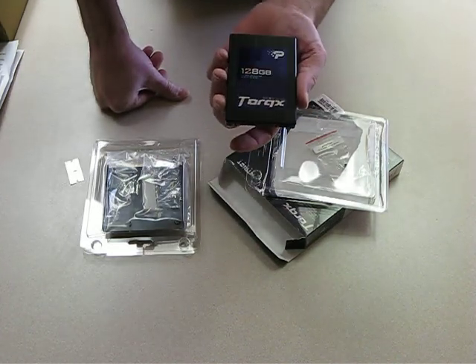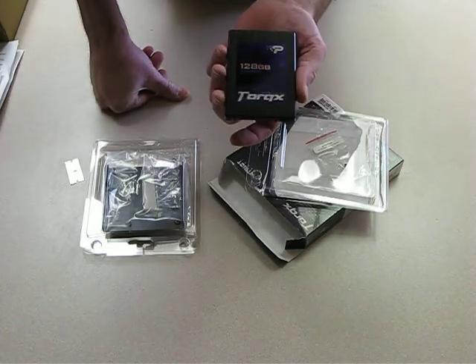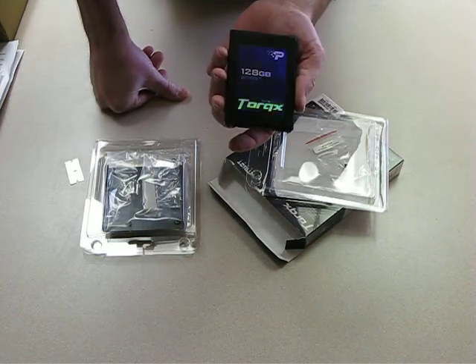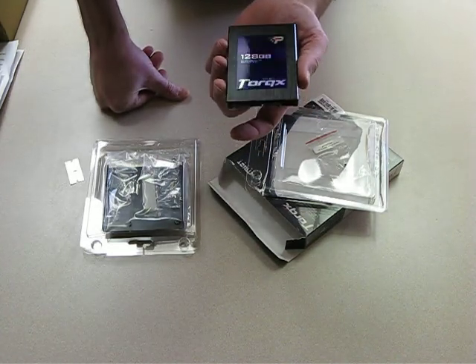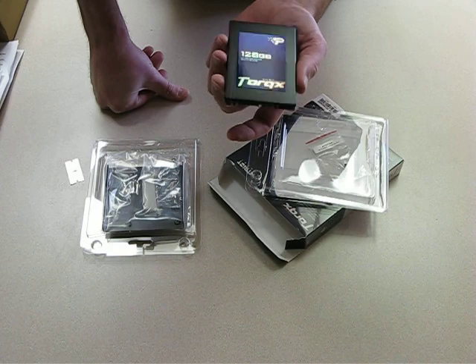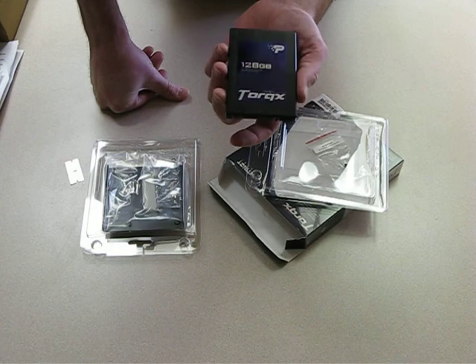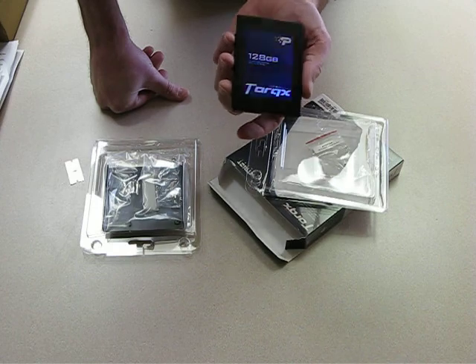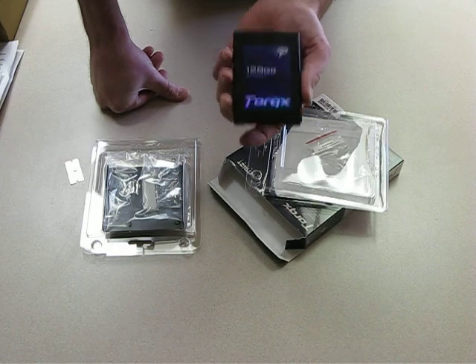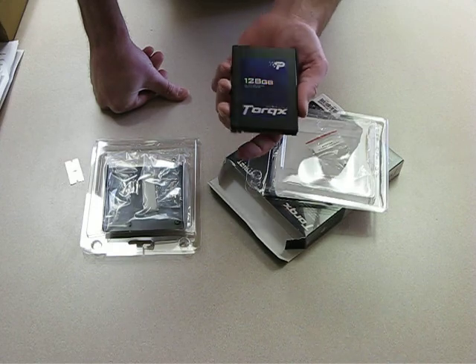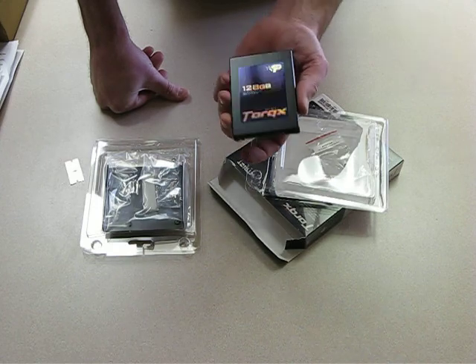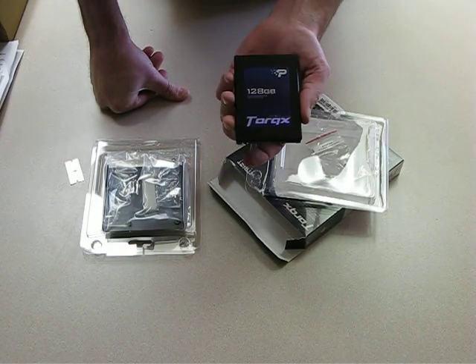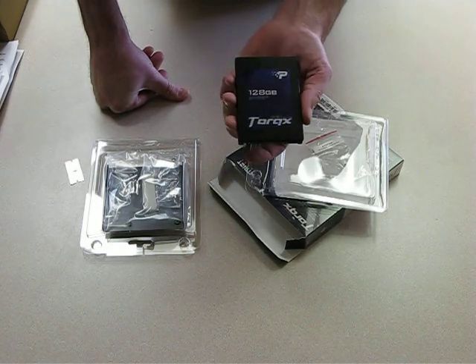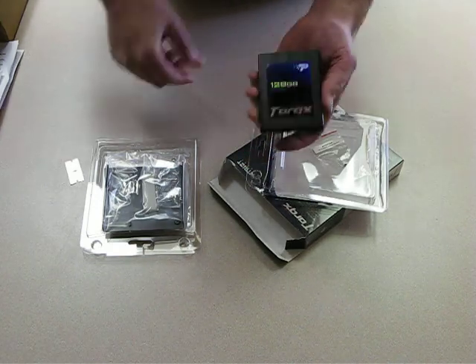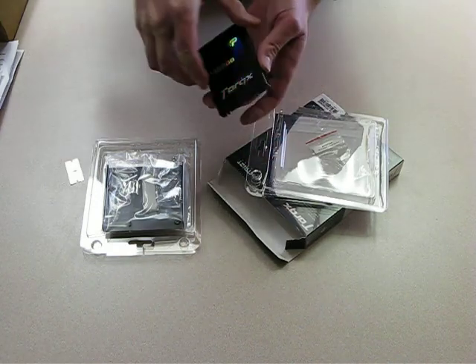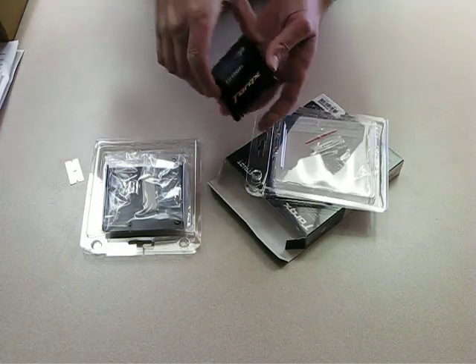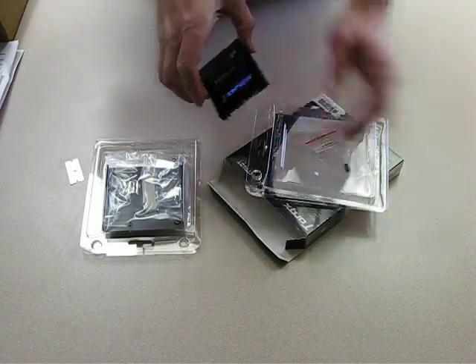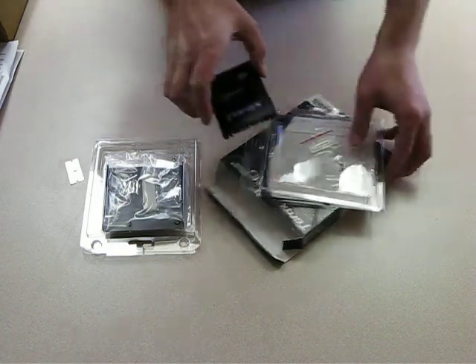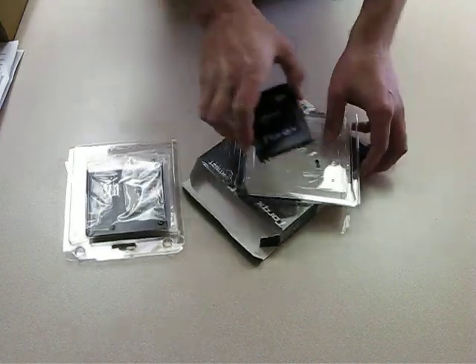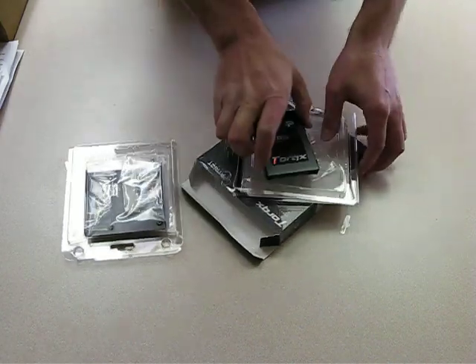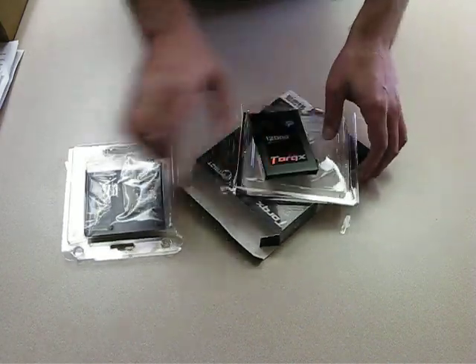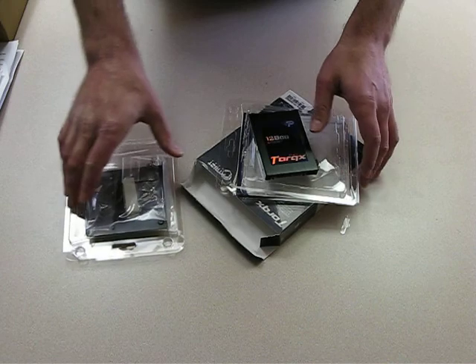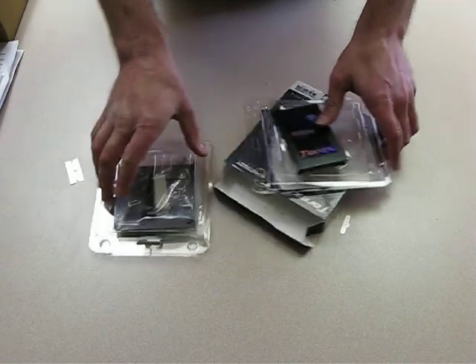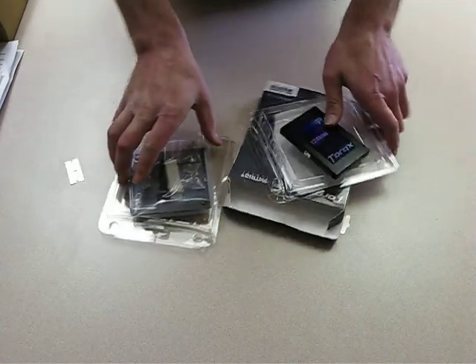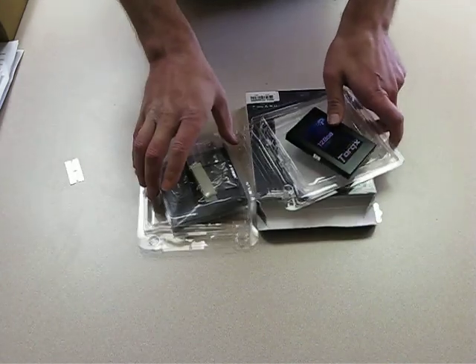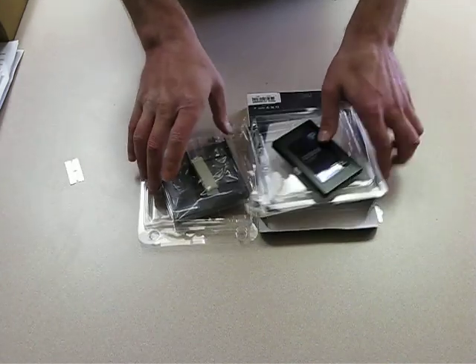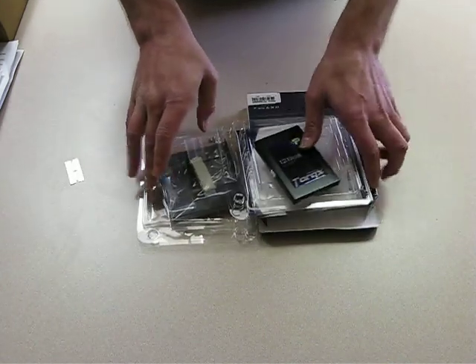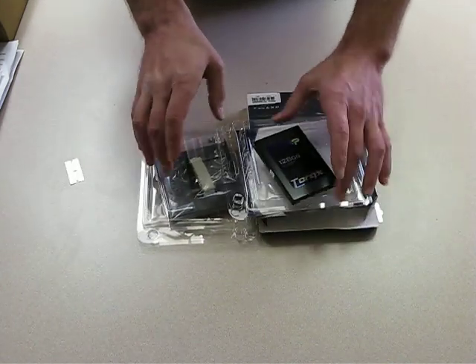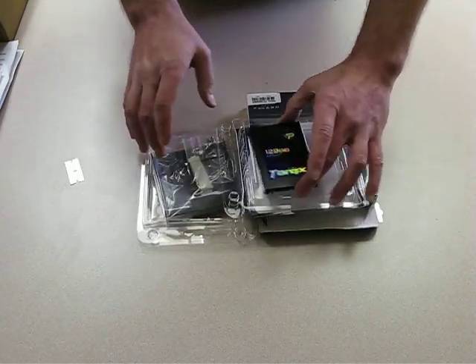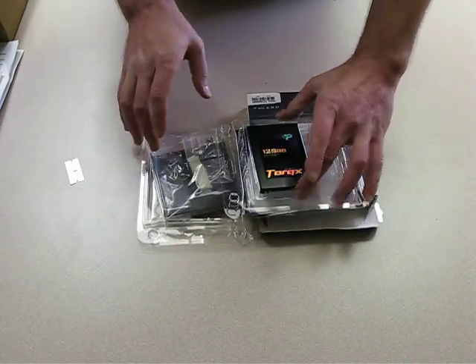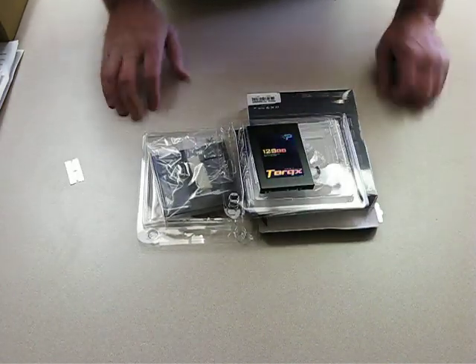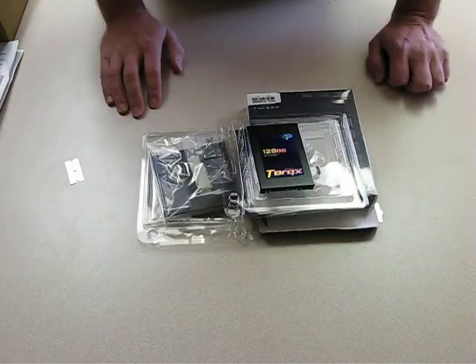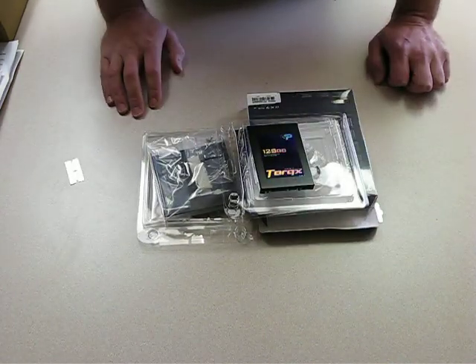They're excellent drives. So there's what you get right there.